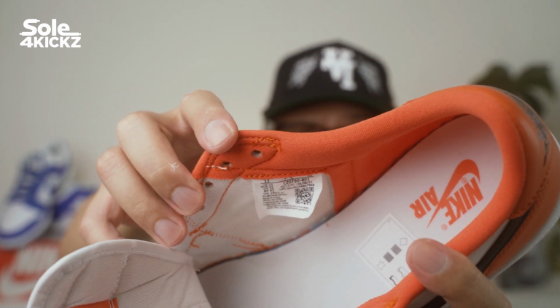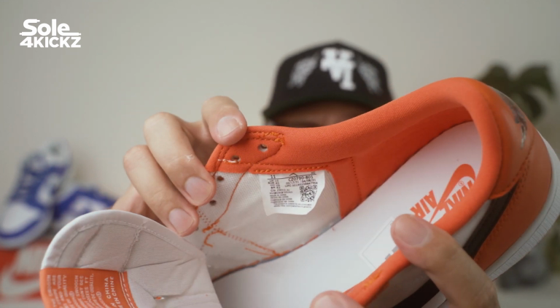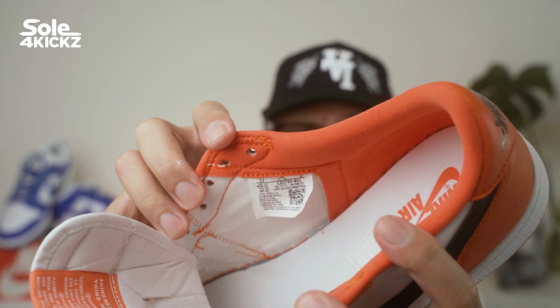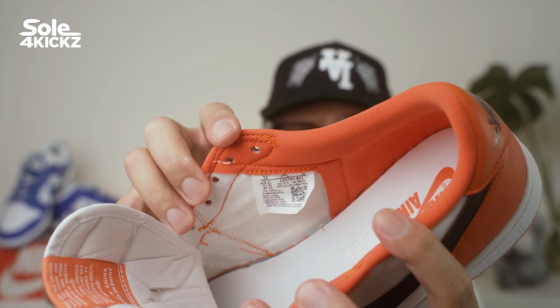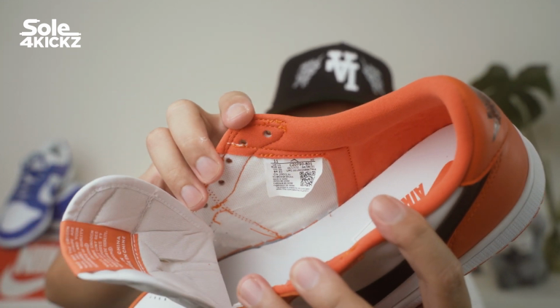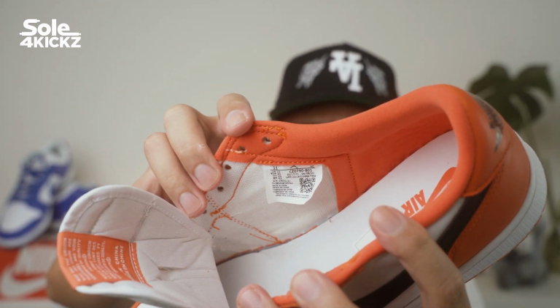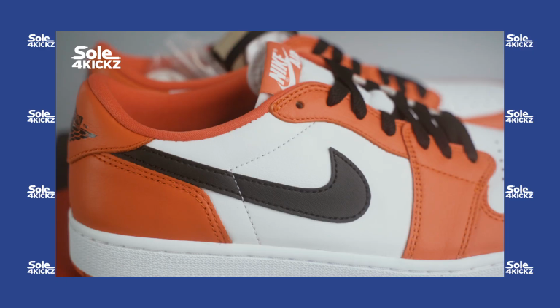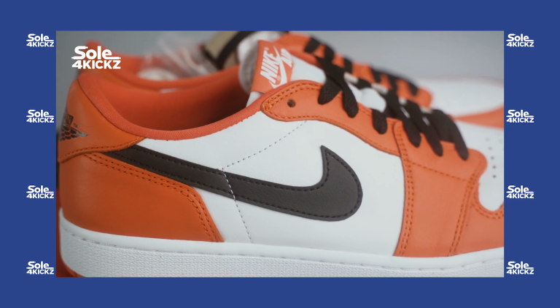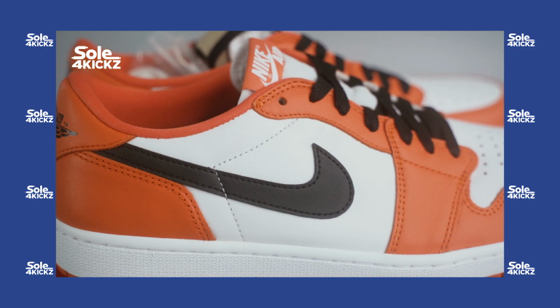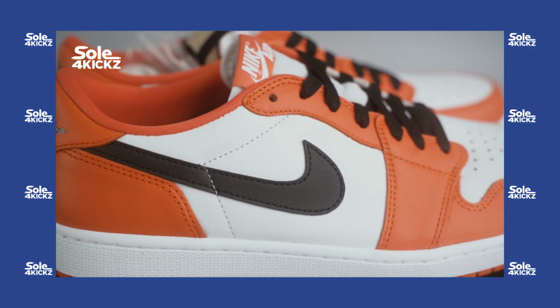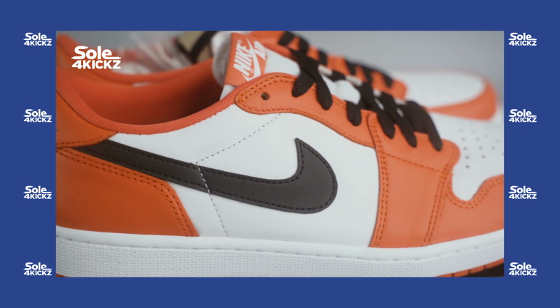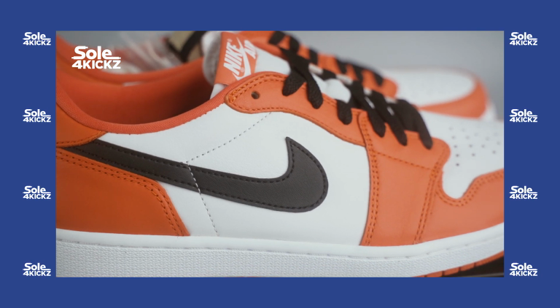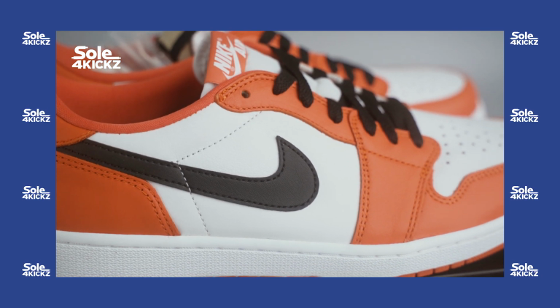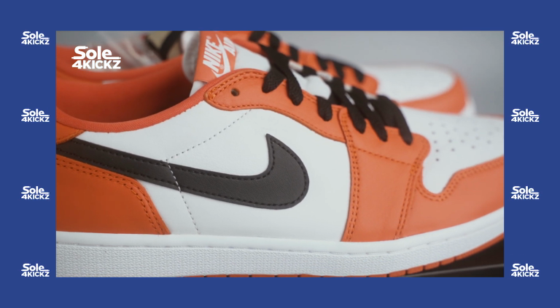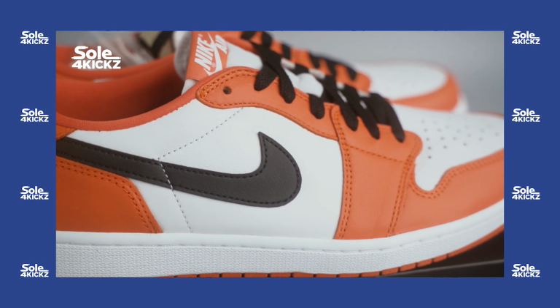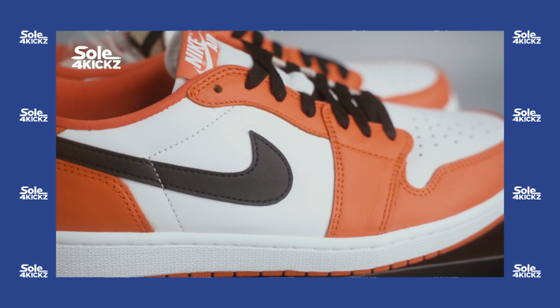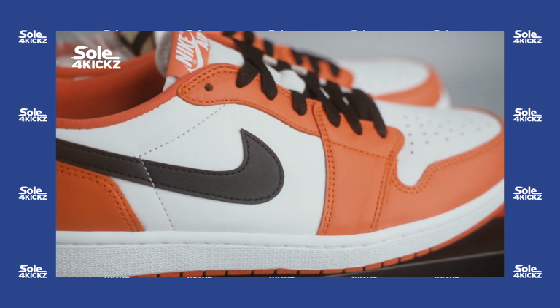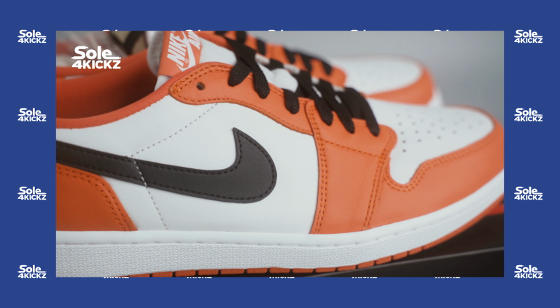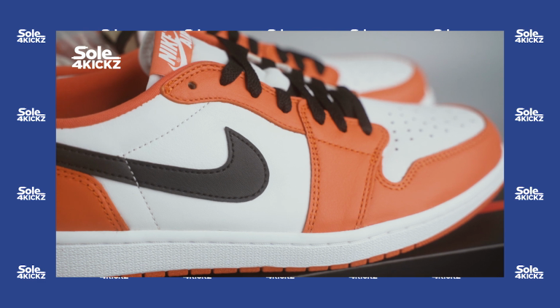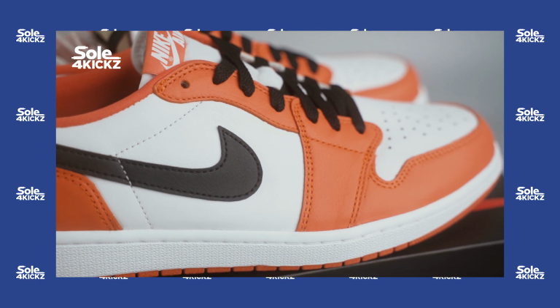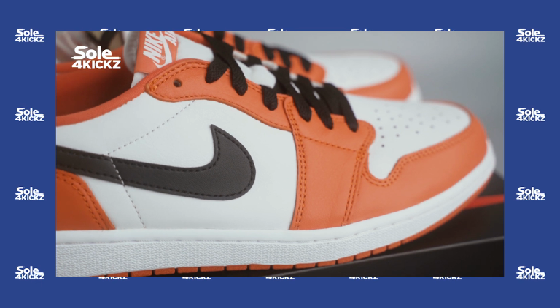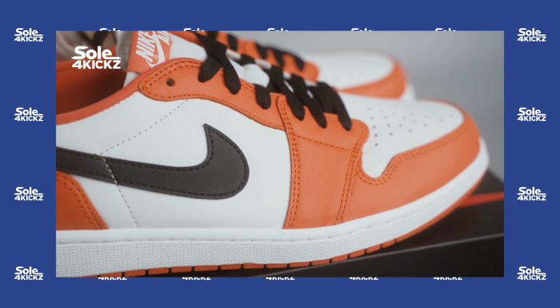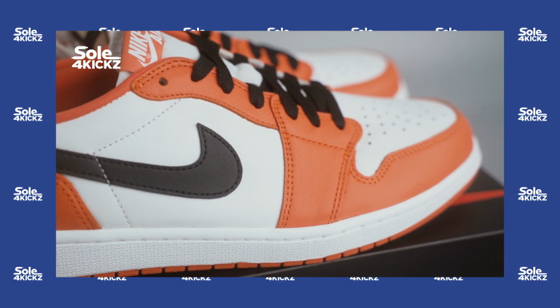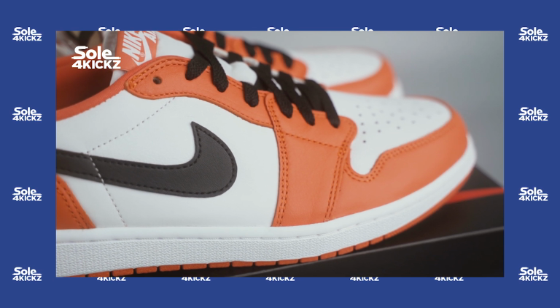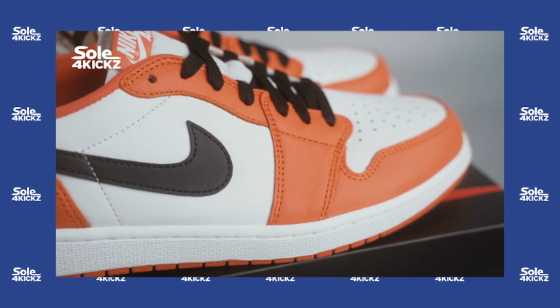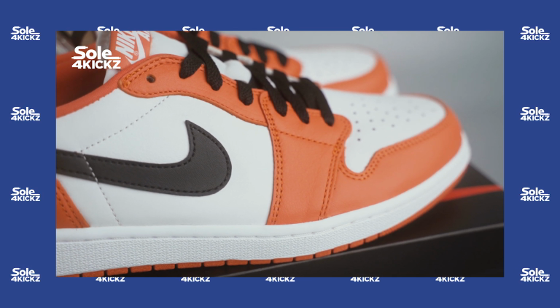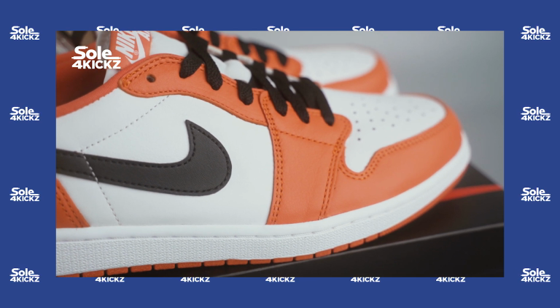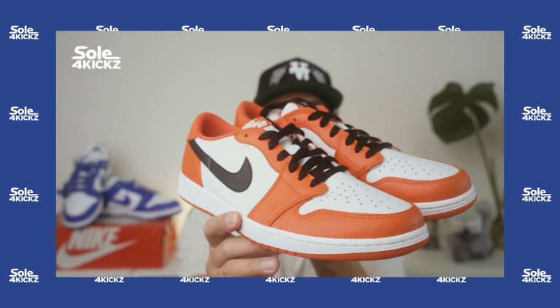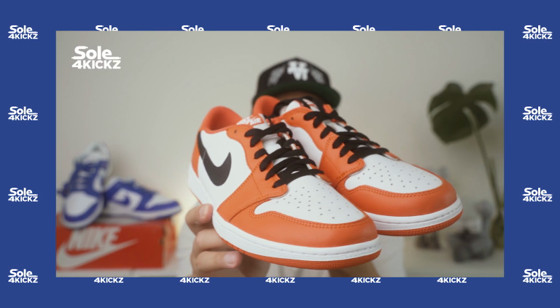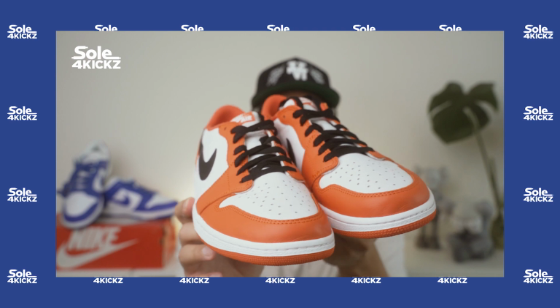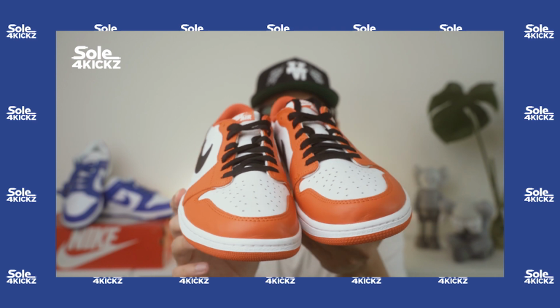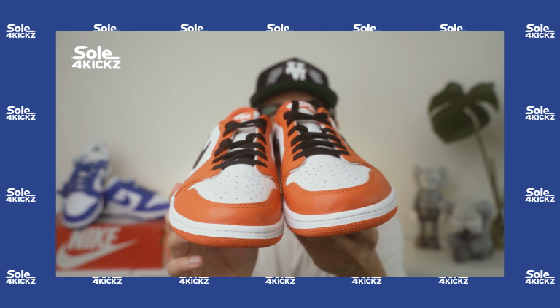Previously, I posted a video about the Air Jordan 1 Low Starfish or the Reverse Shattered Backboard Jordan 1 Low. I talked about the details, sizing, and thoughts on these sneakers — are these sneakers worth it? All these answers are in that video. The video link will be in the description box.